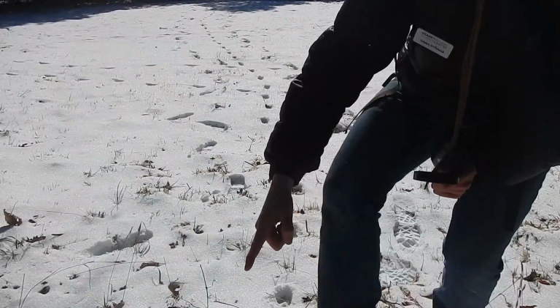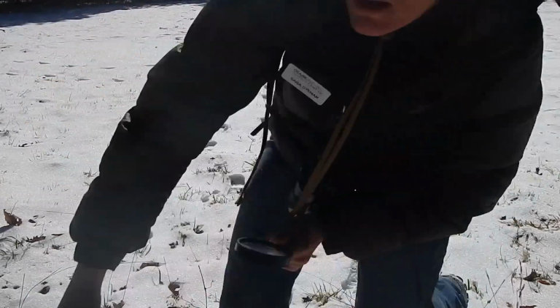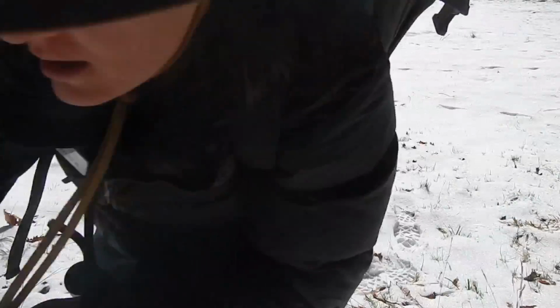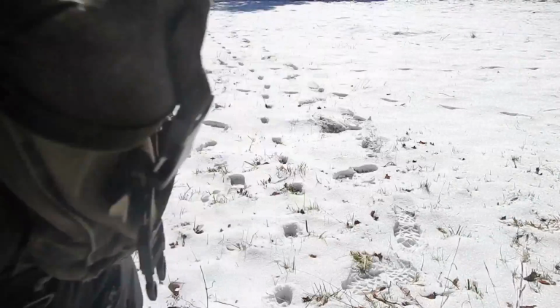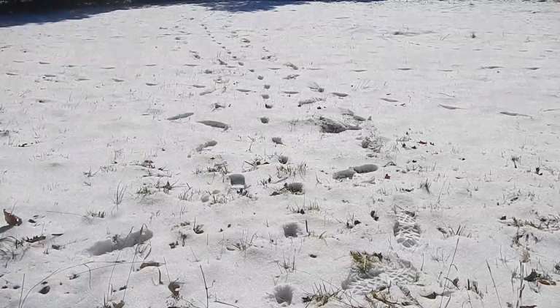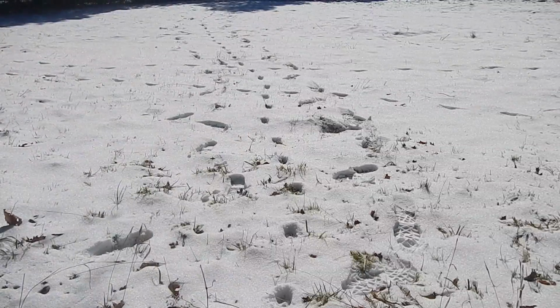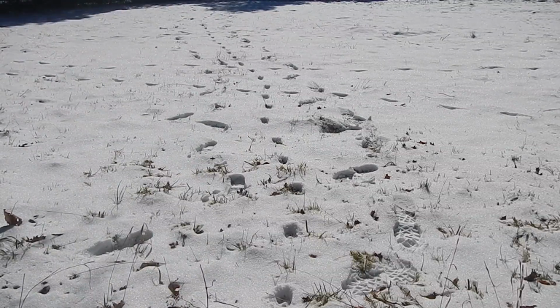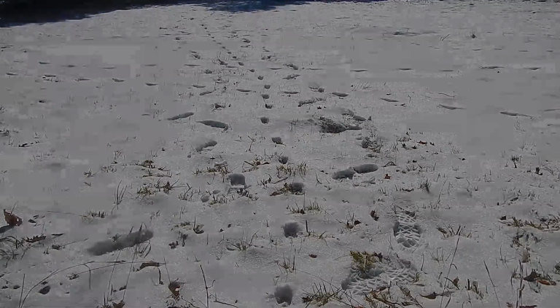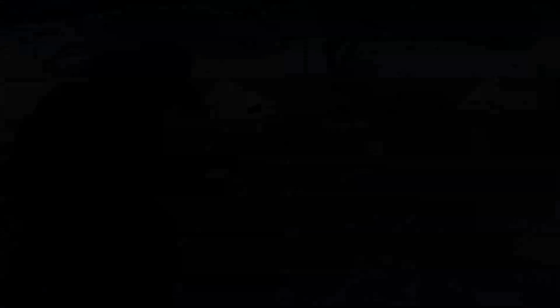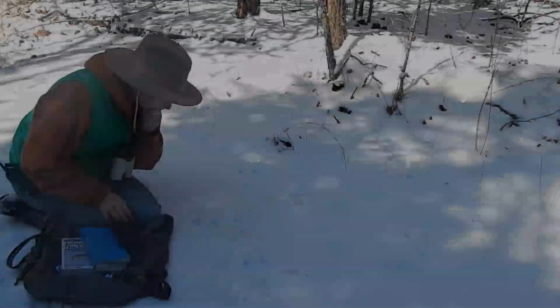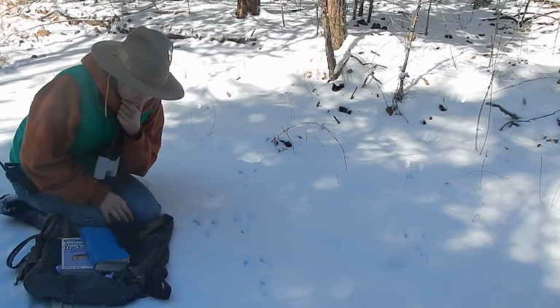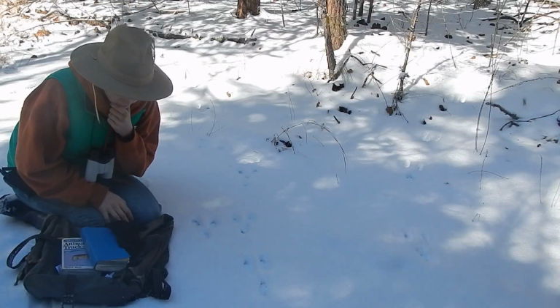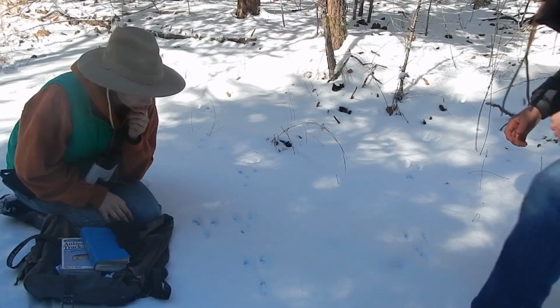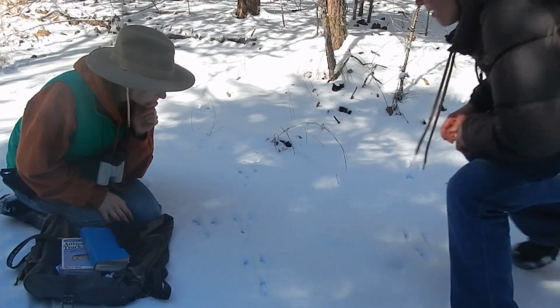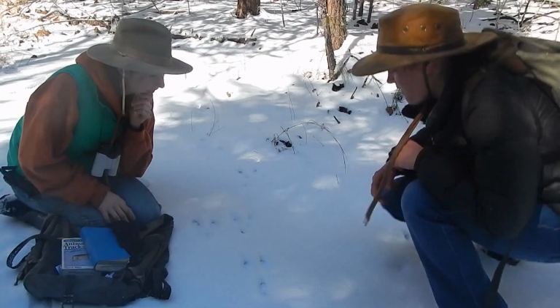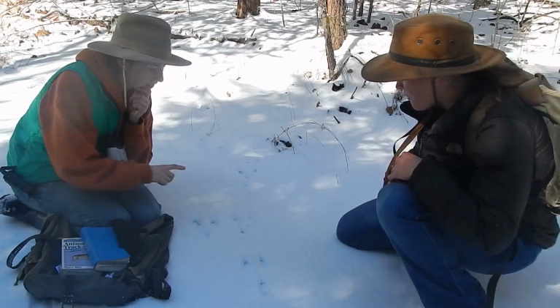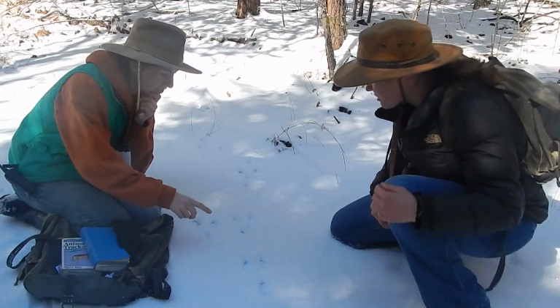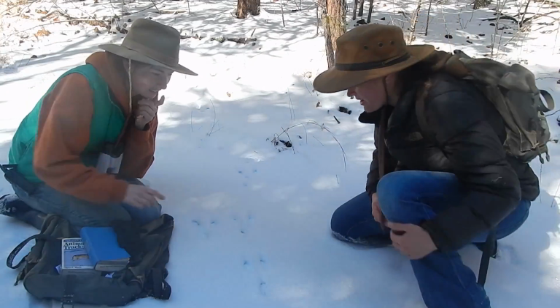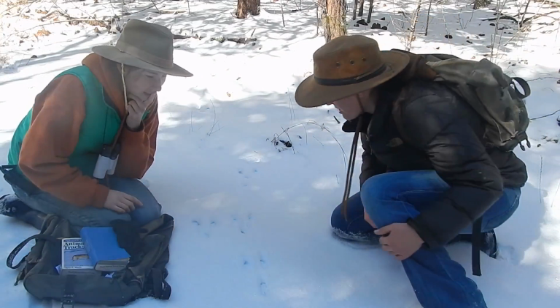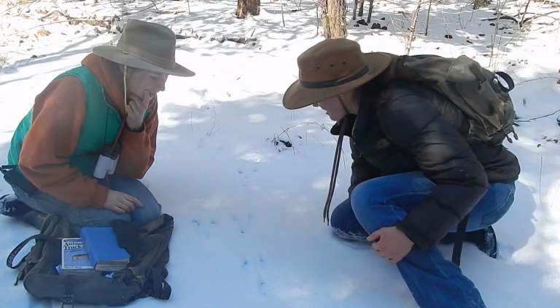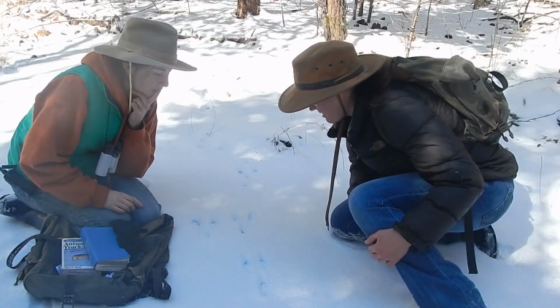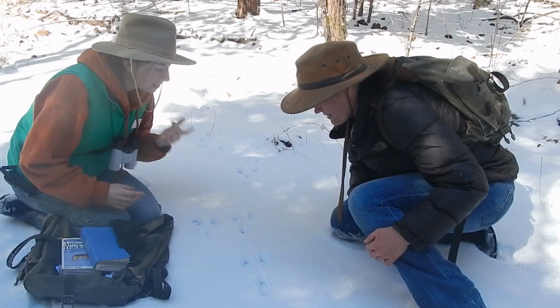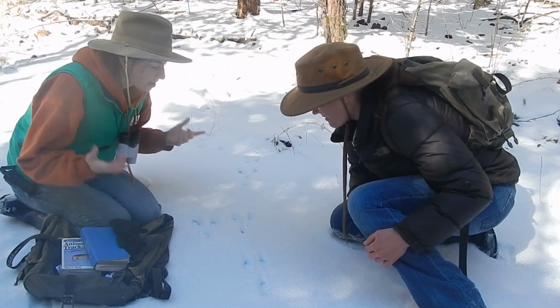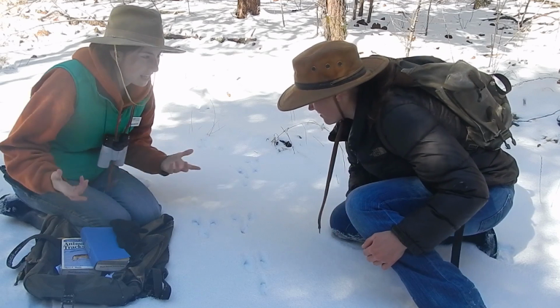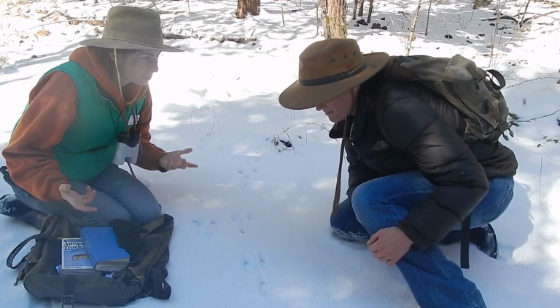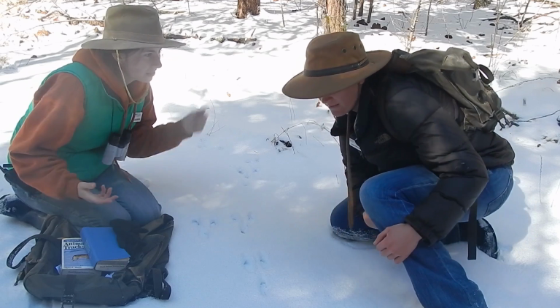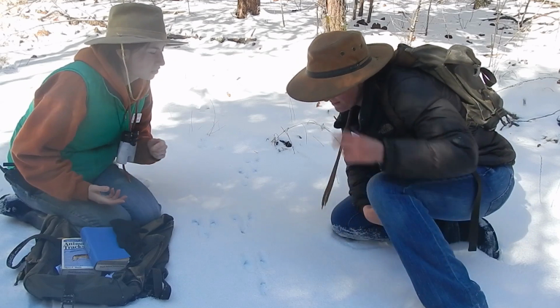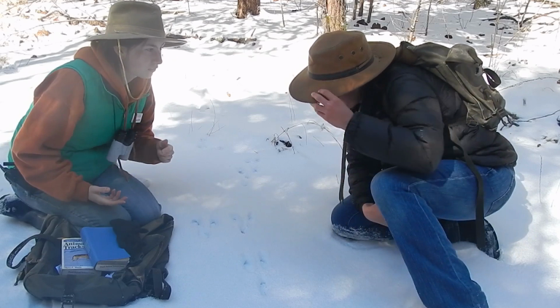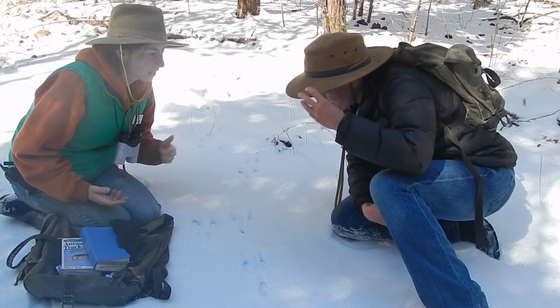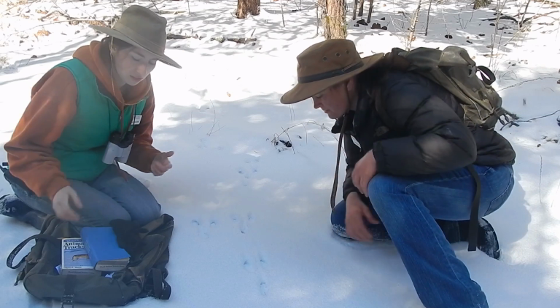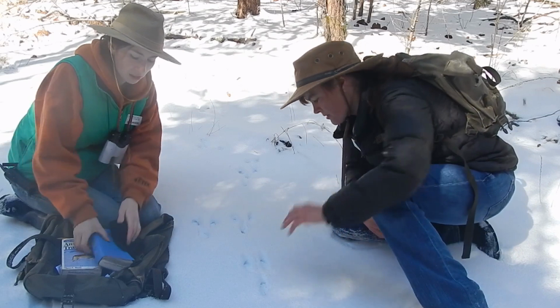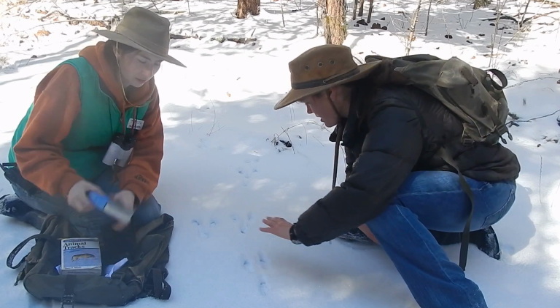Sarah! I think I found a track! Whoa! What do you think they are? Well, I have a guess, but I think we should look in the field guides just to make sure.